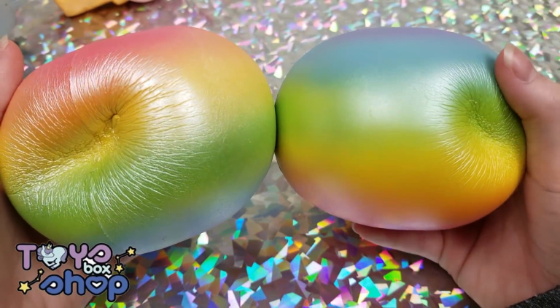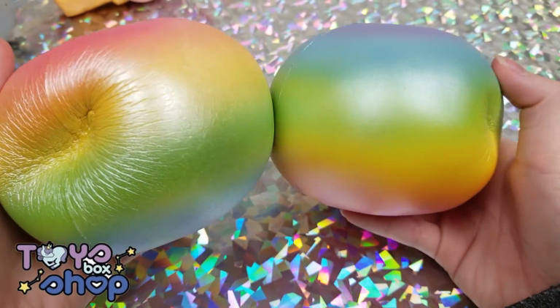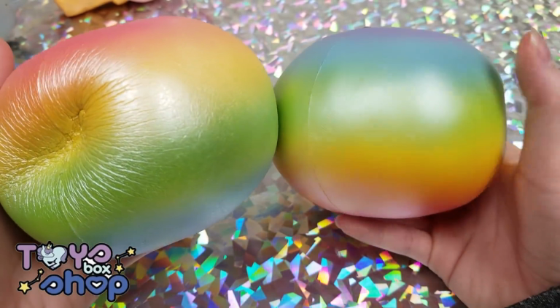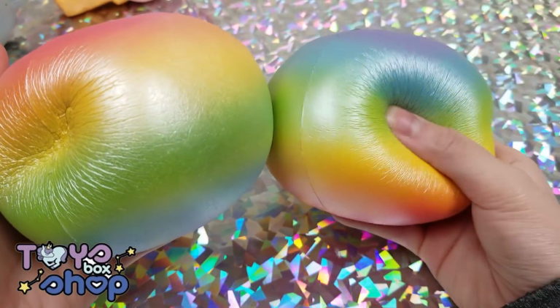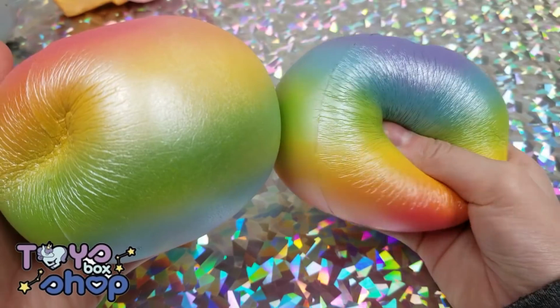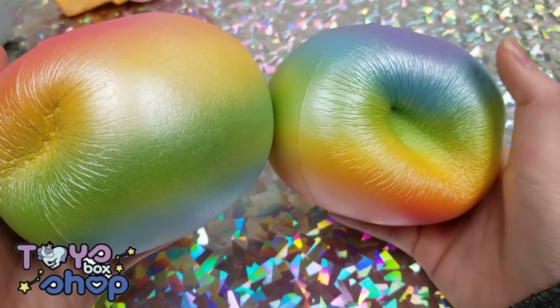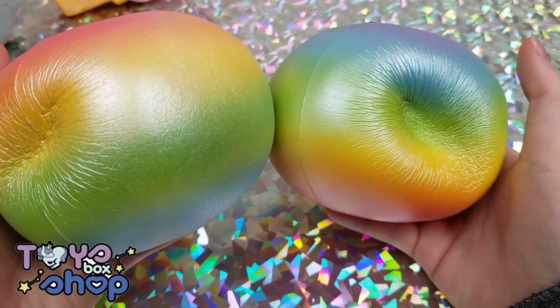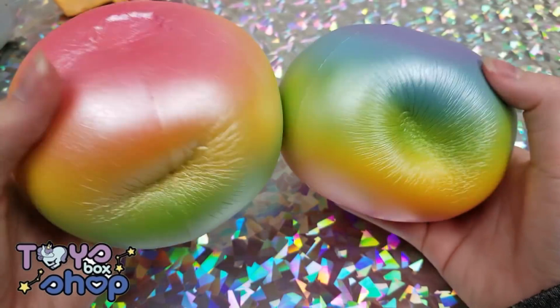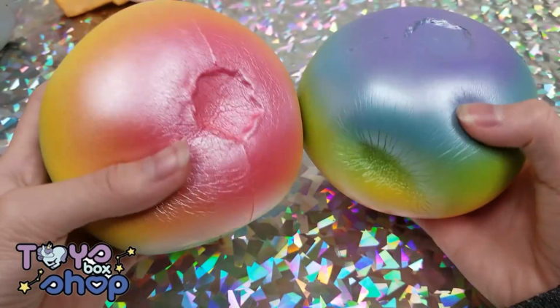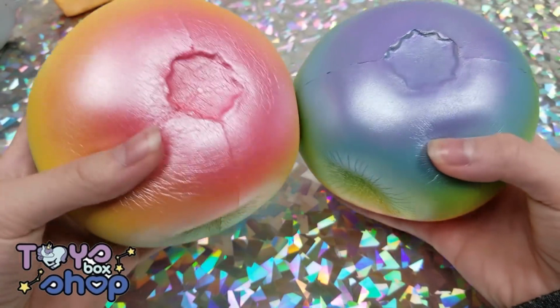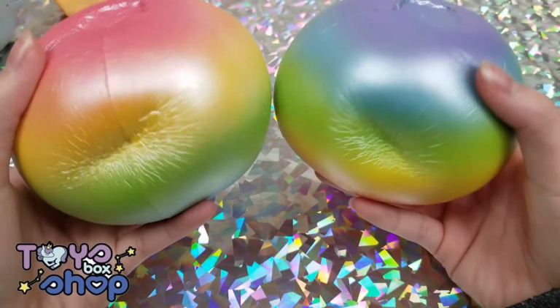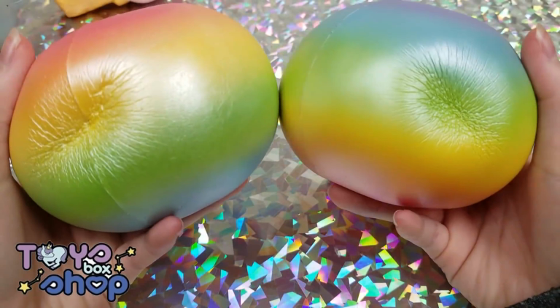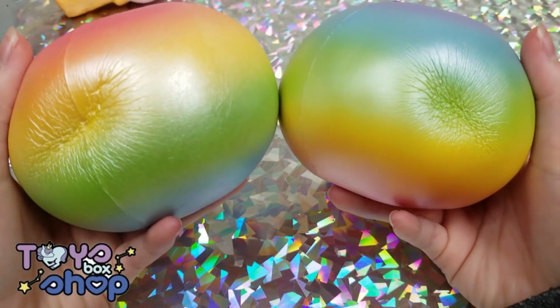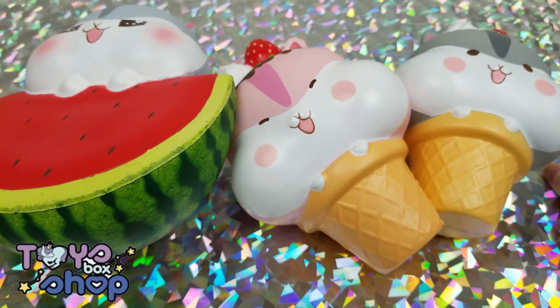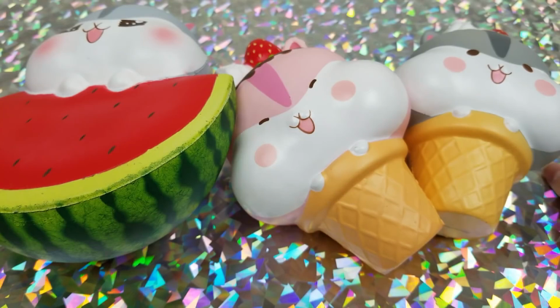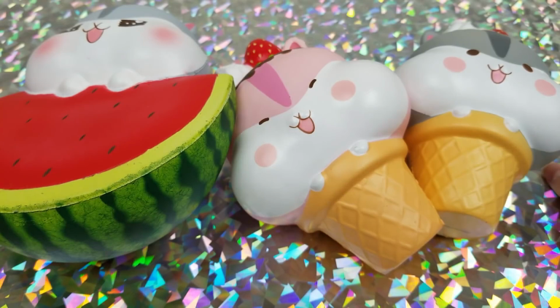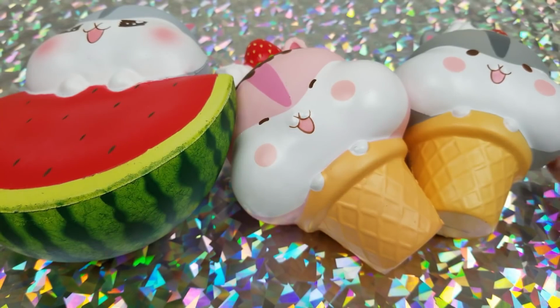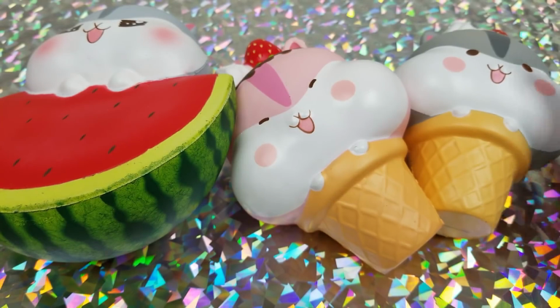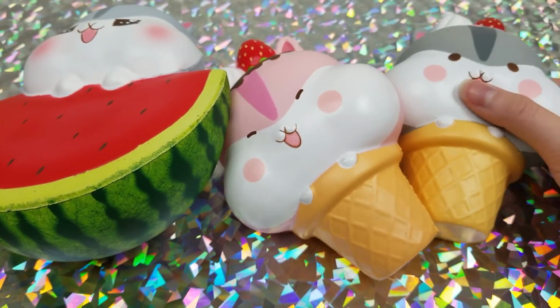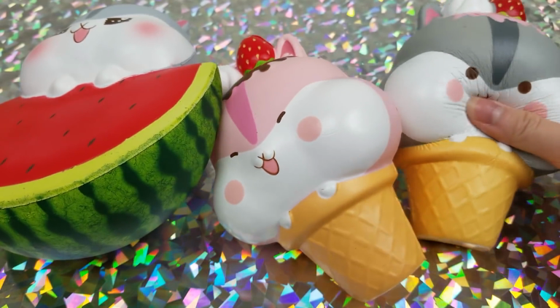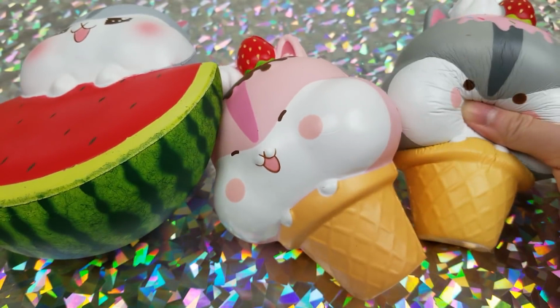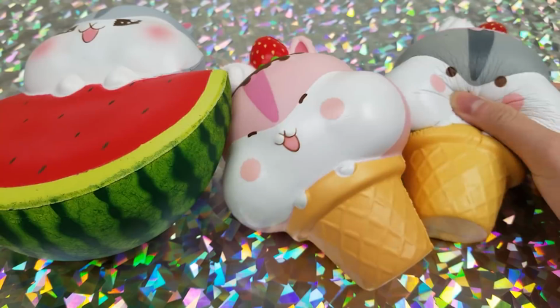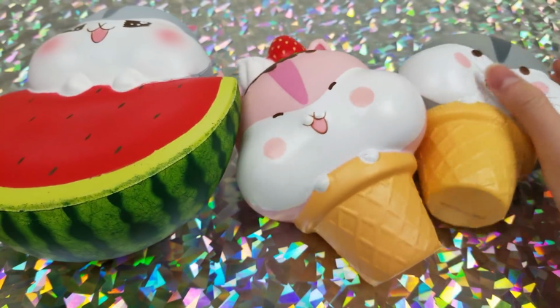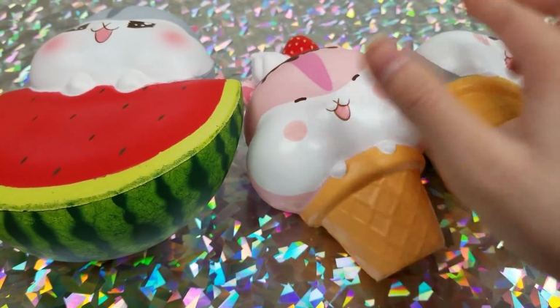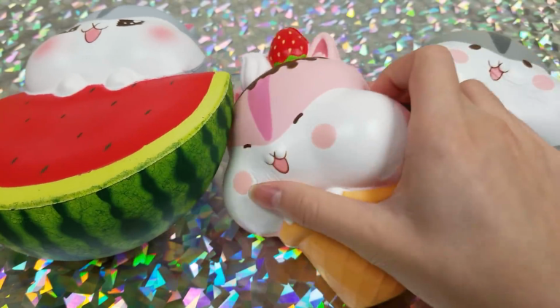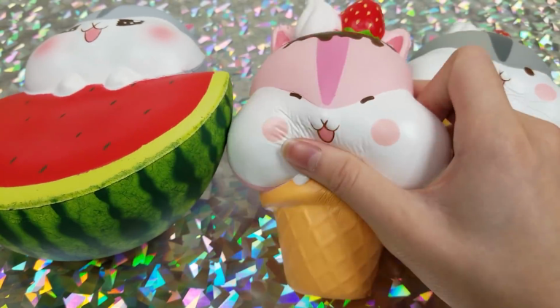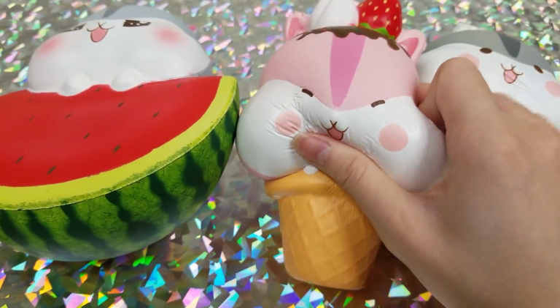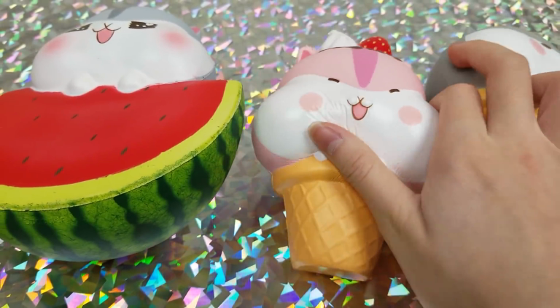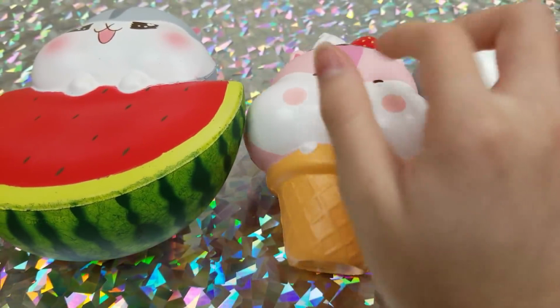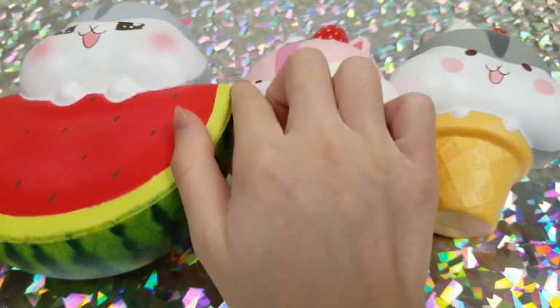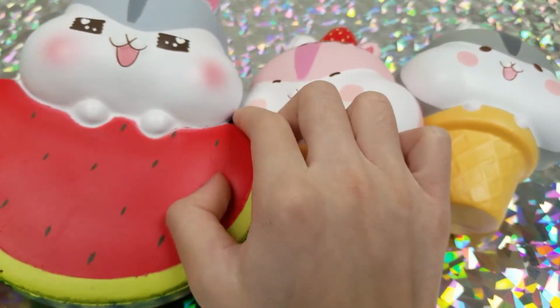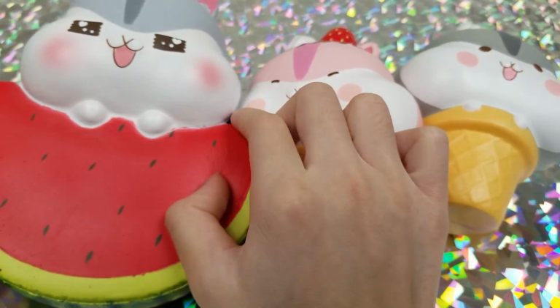These next squishies are made by Toys Box Shop — there are these giant rainbow blueberries. Next up we have Polly in an ice cream cone, Molly in an ice cream cone, and Polly eating a watermelon.